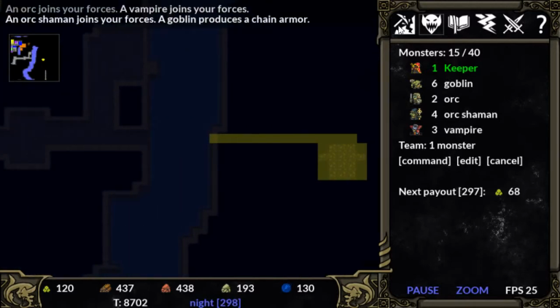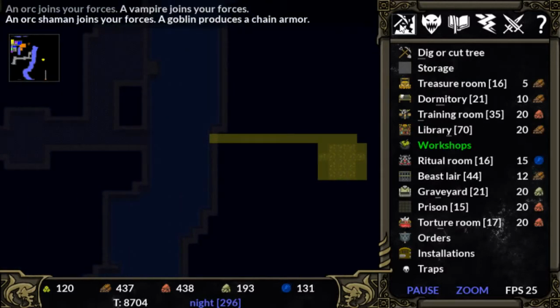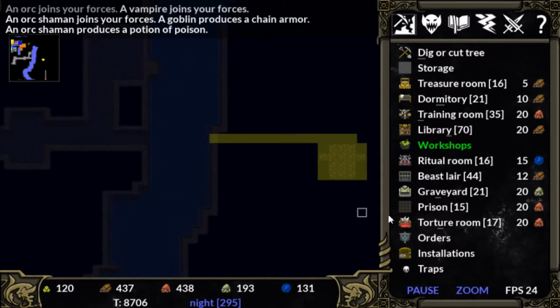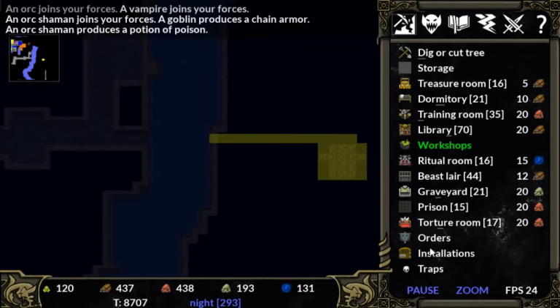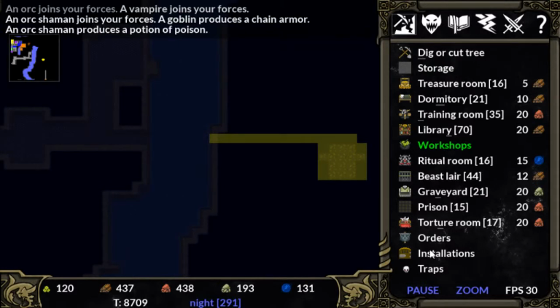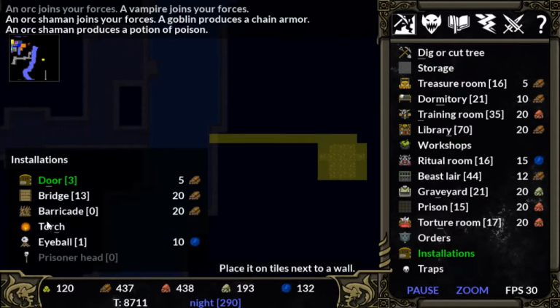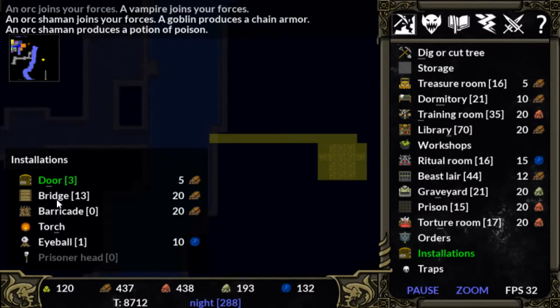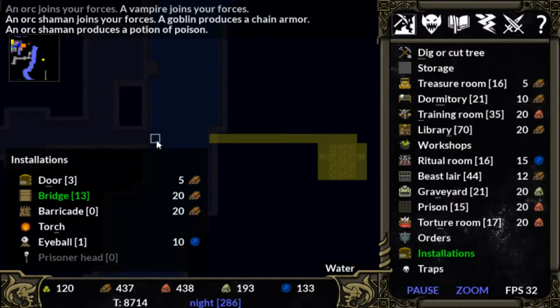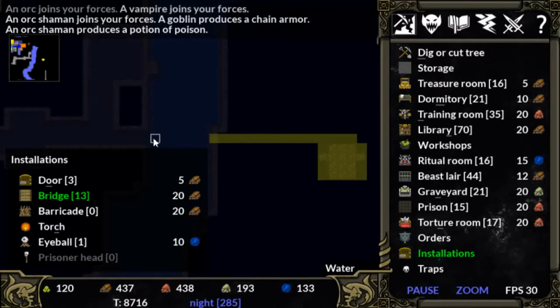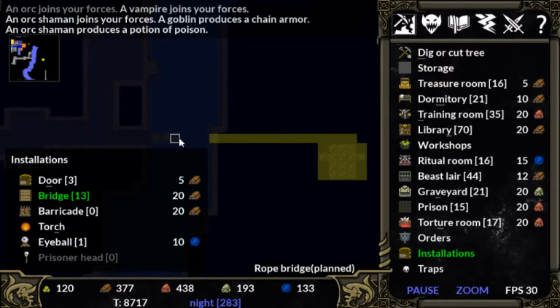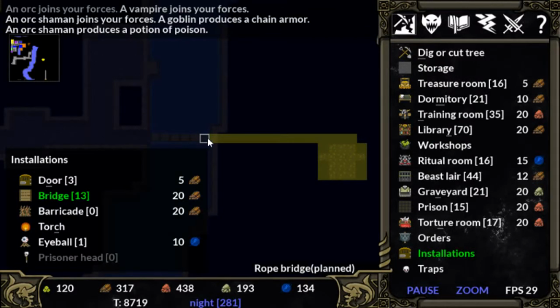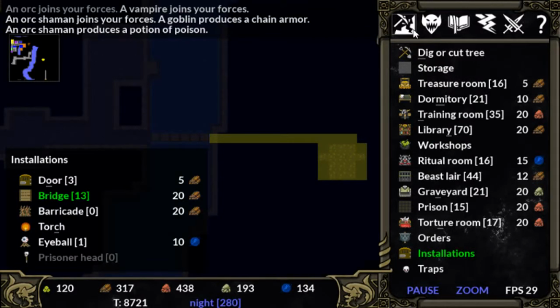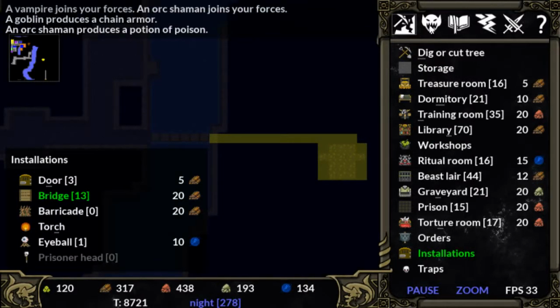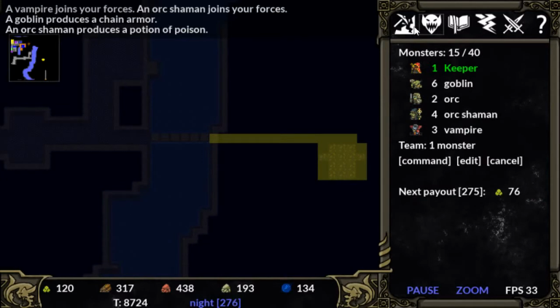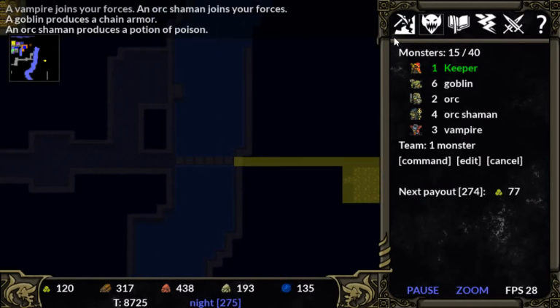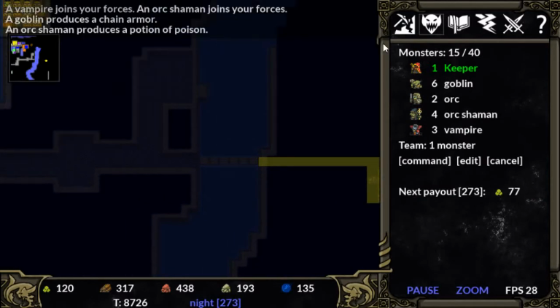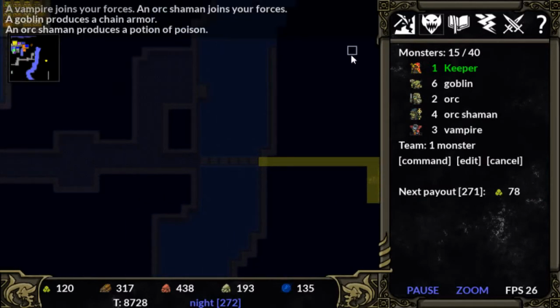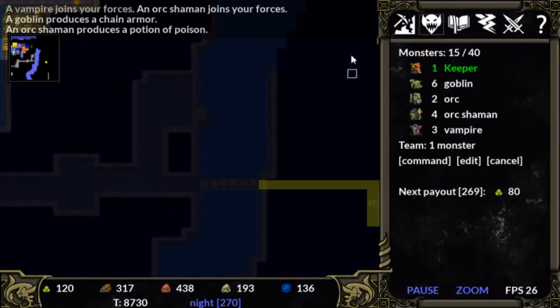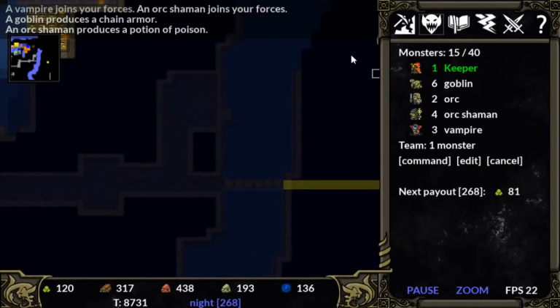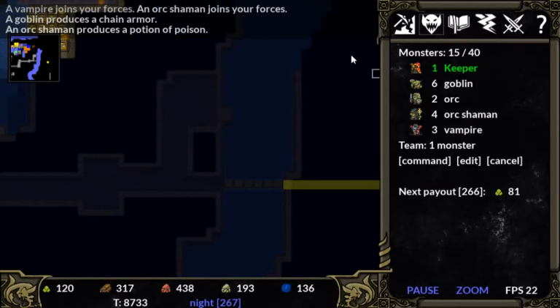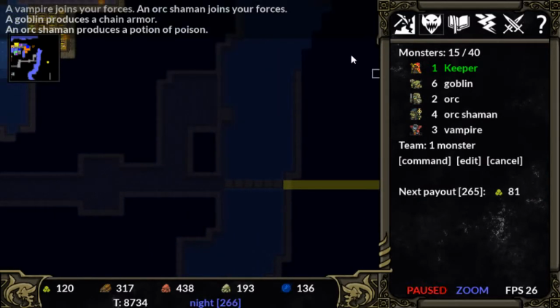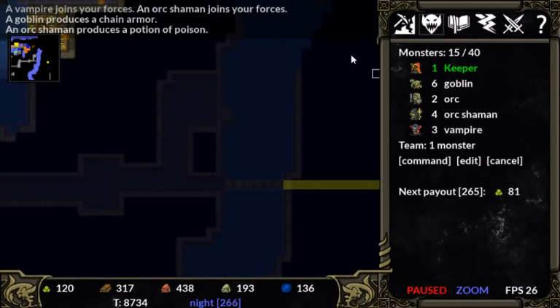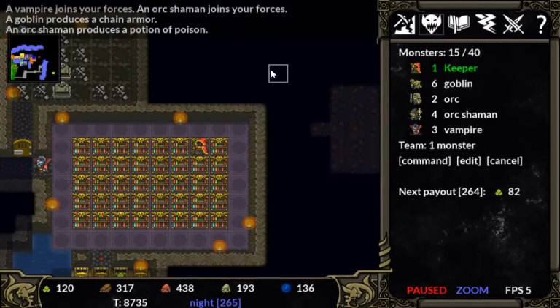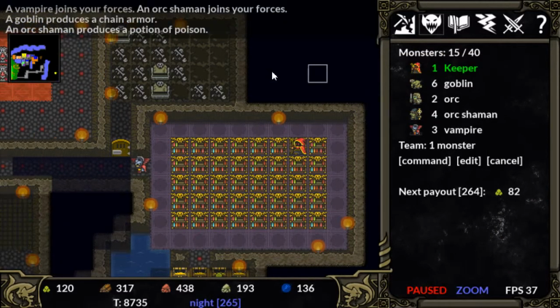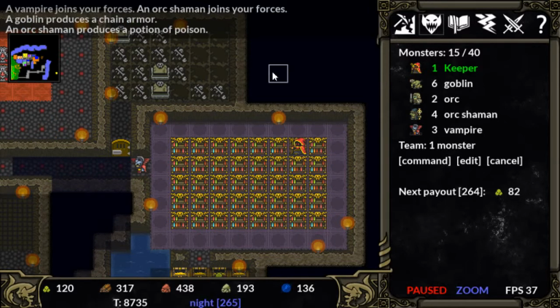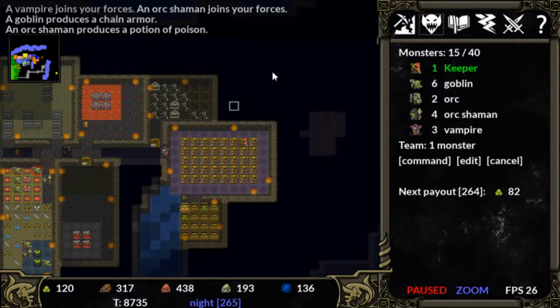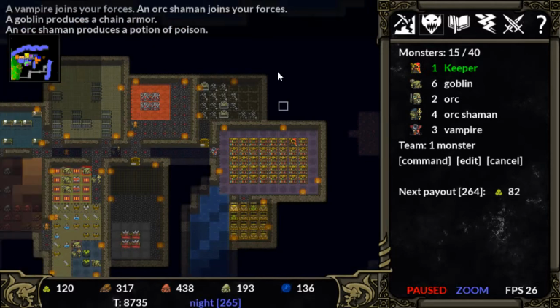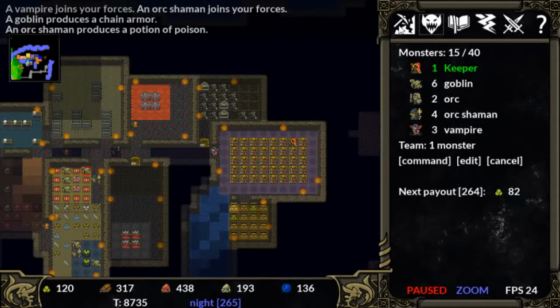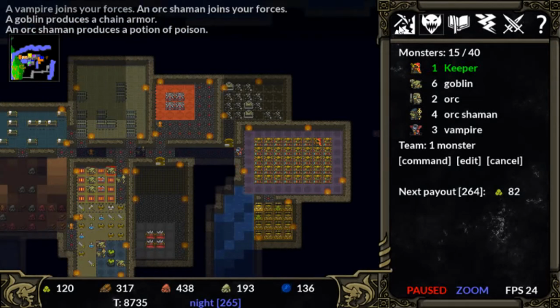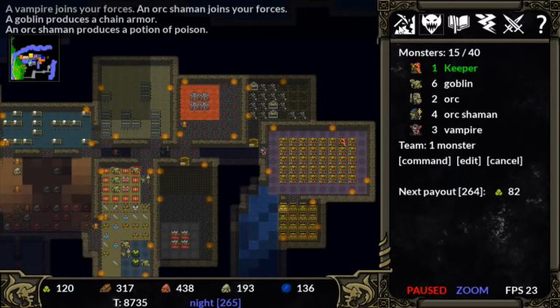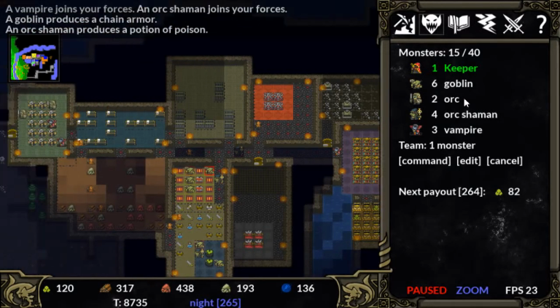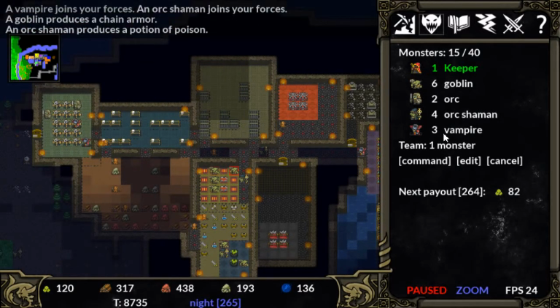I think I'm going to build a bridge over here to try to fix our money situation. And let's save — saving is the key to this alpha, because if we don't save, terrible things might happen.